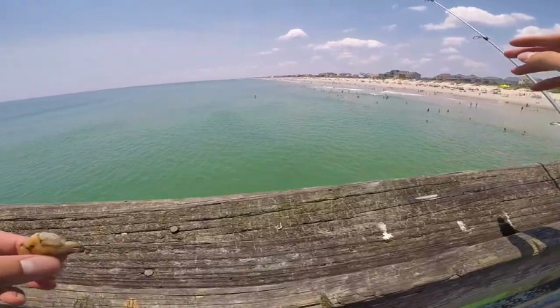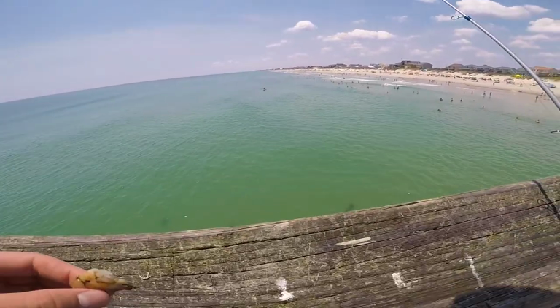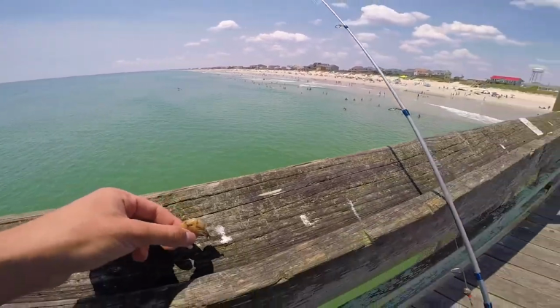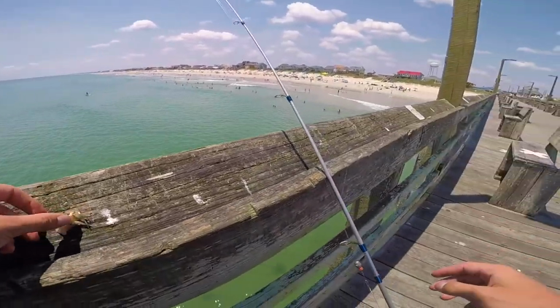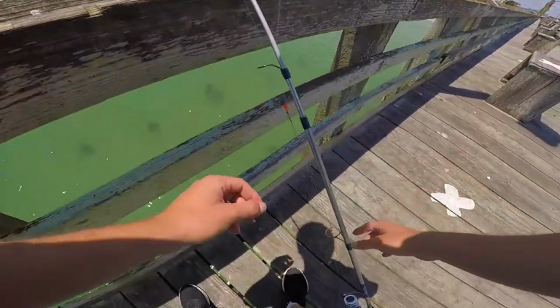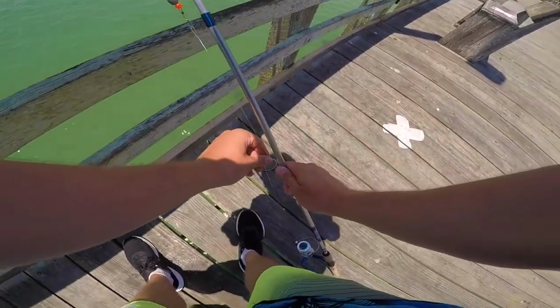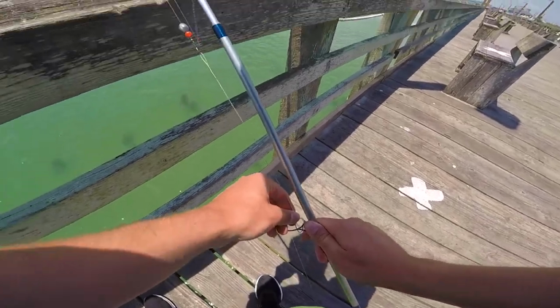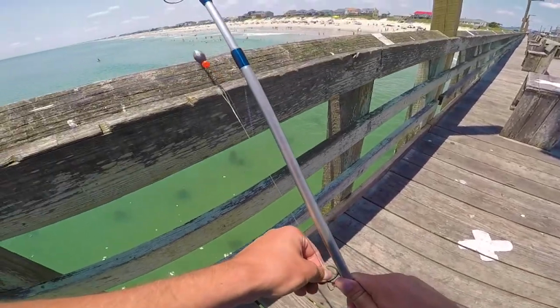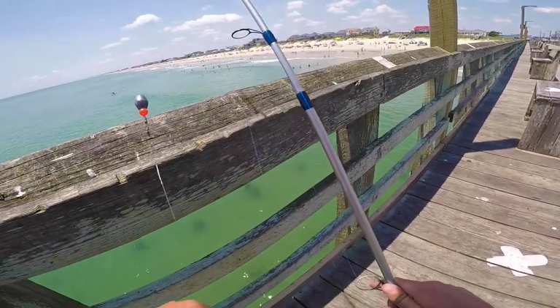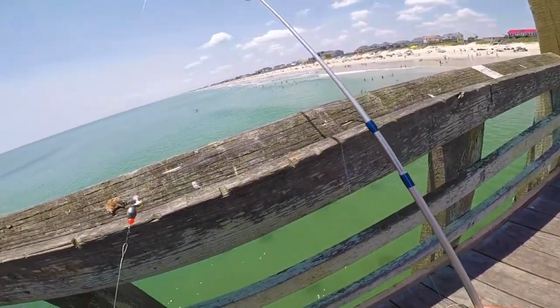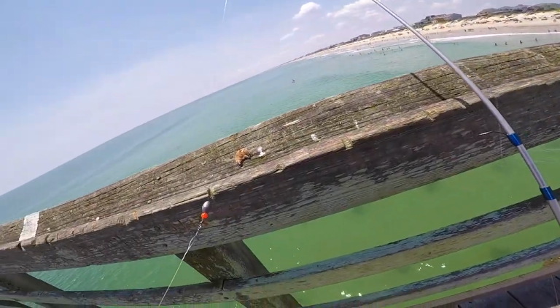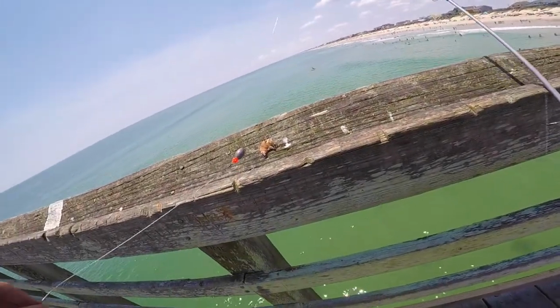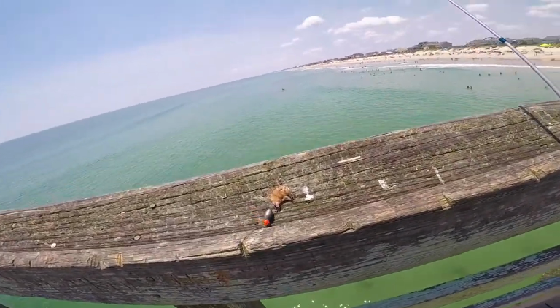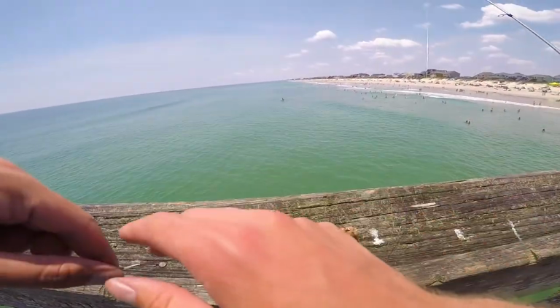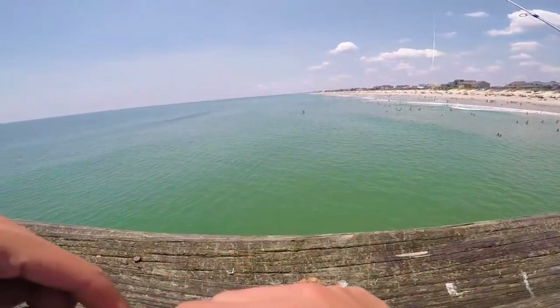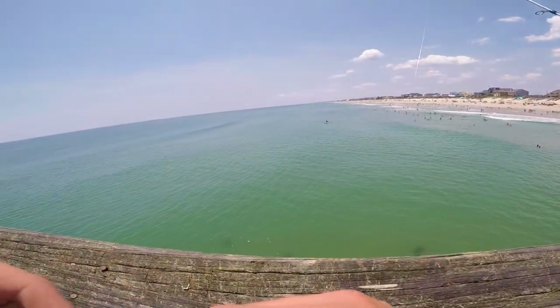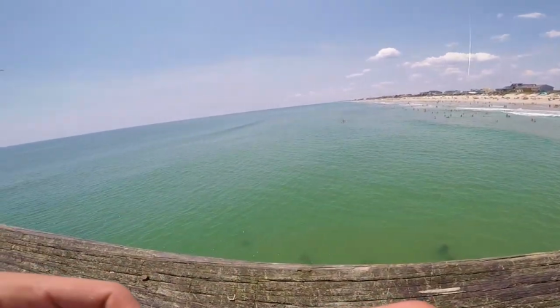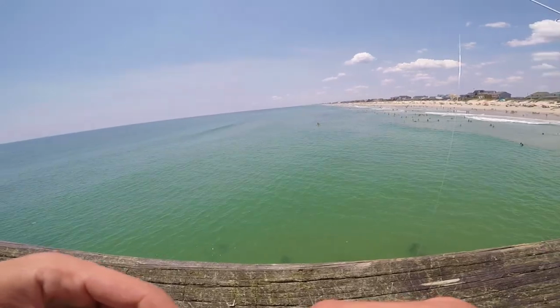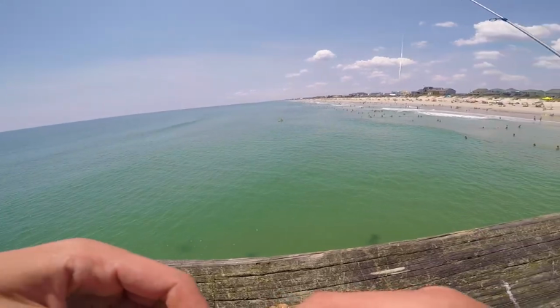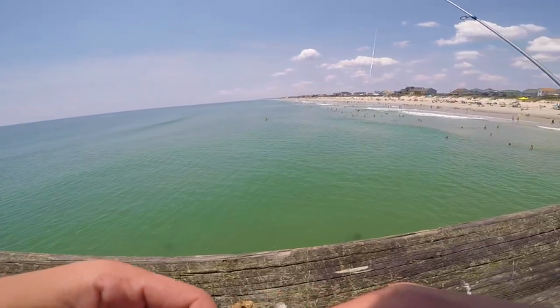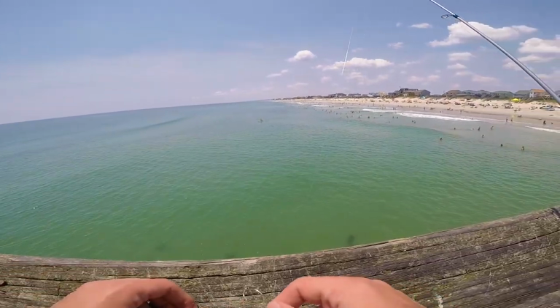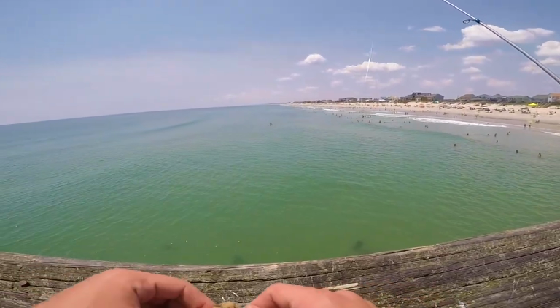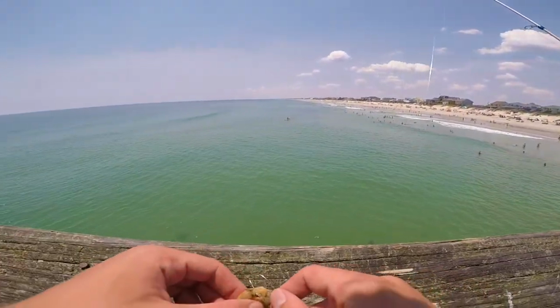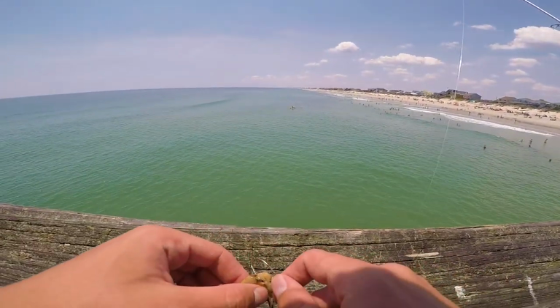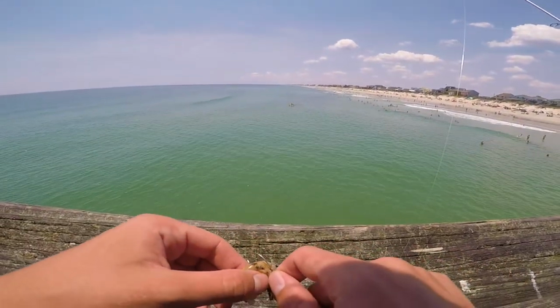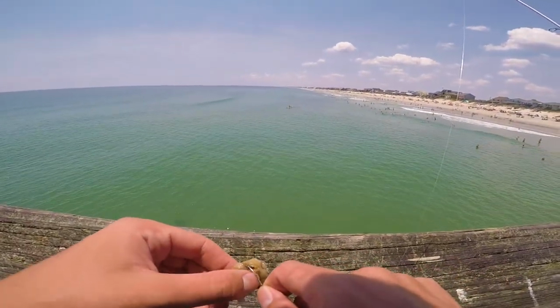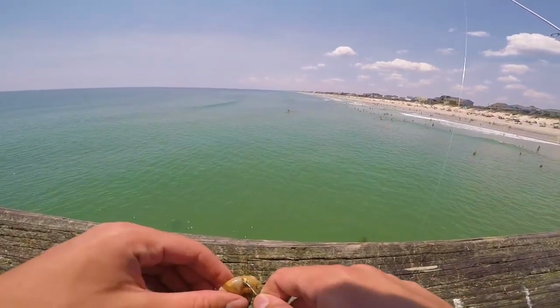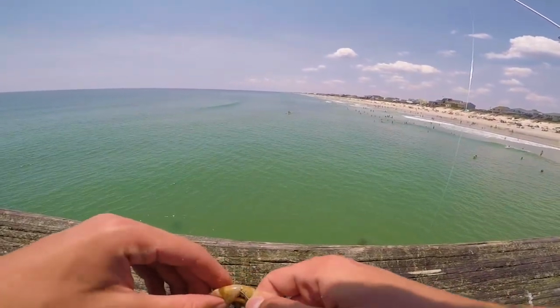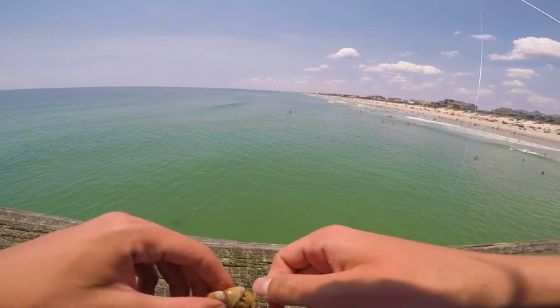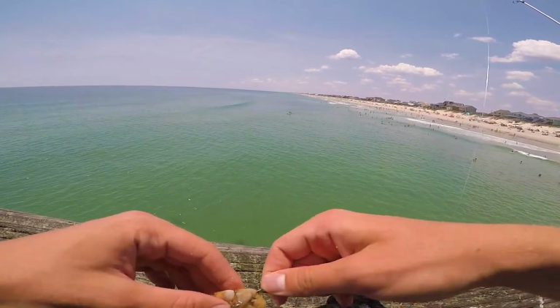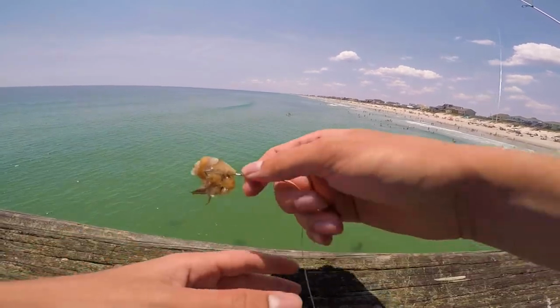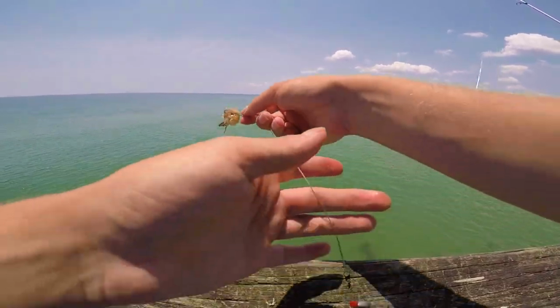On this rod we're just gonna see about catching whatever, because I'm not really here for any particular goal or anything. Just gonna catch what's biting and we're just gonna hook the shrimp on and hope for the best.